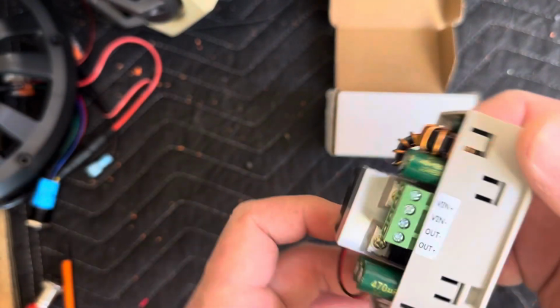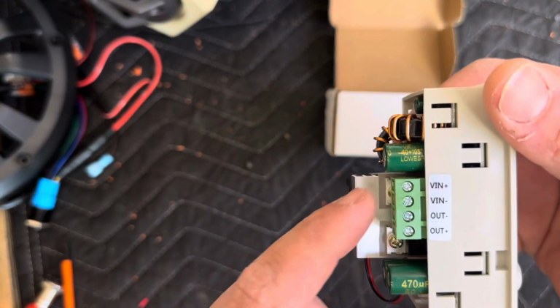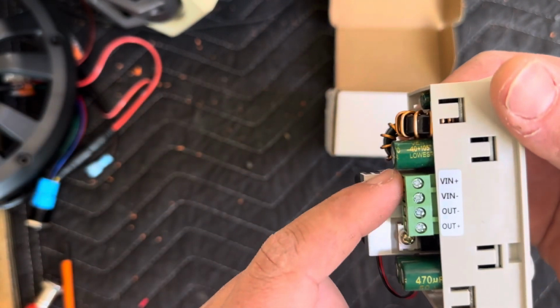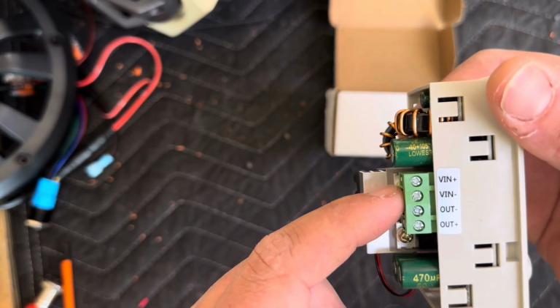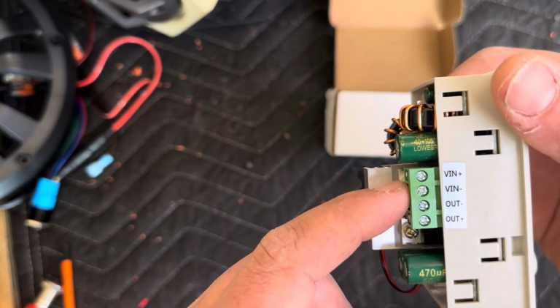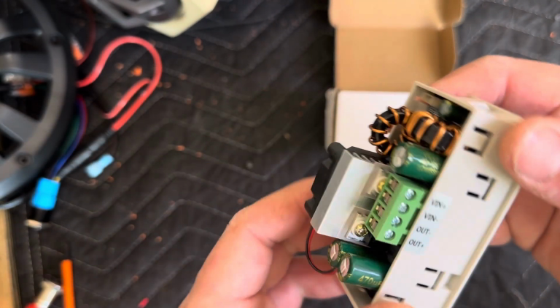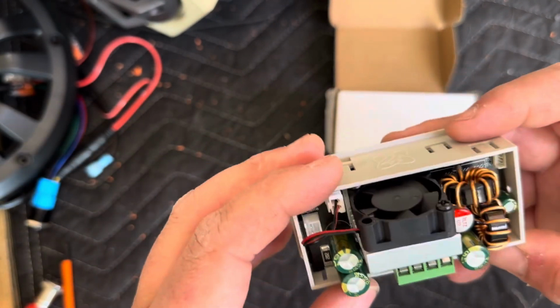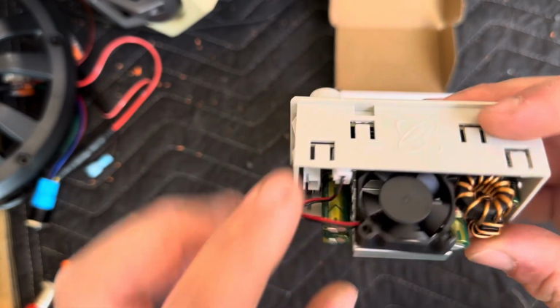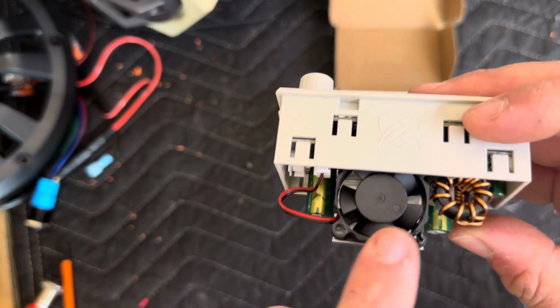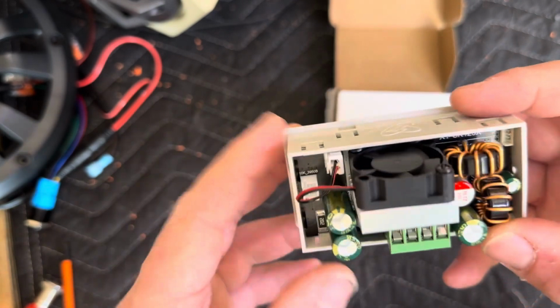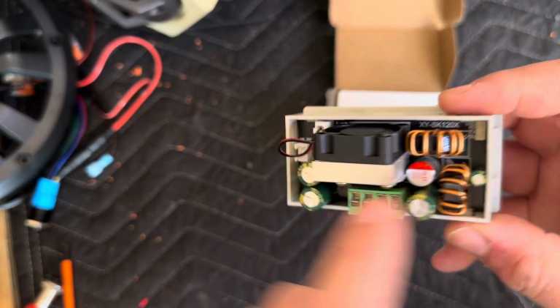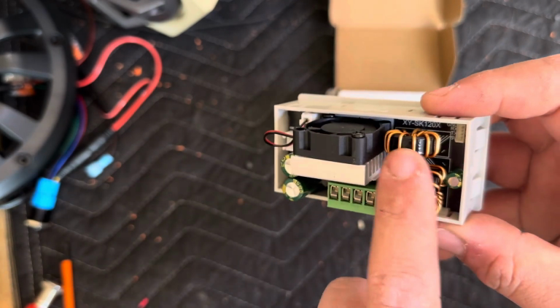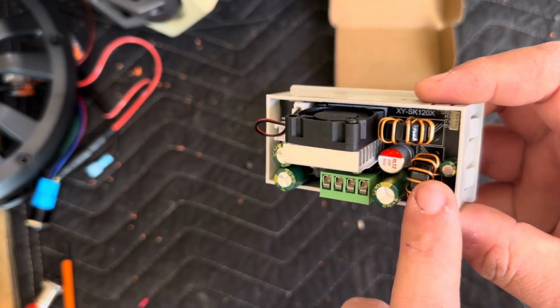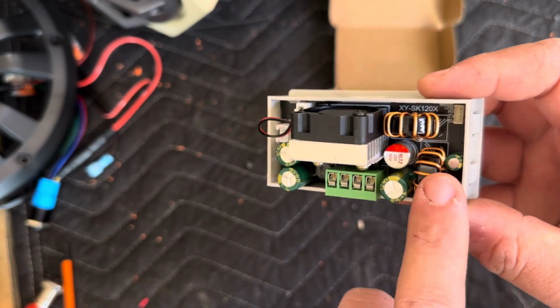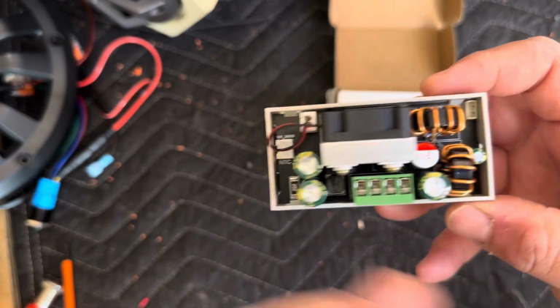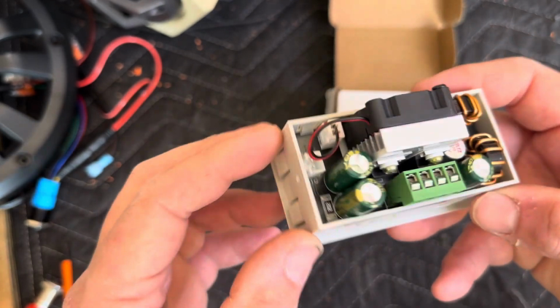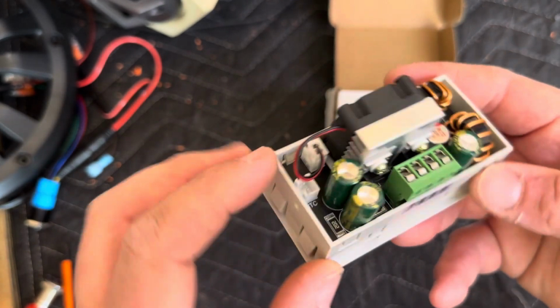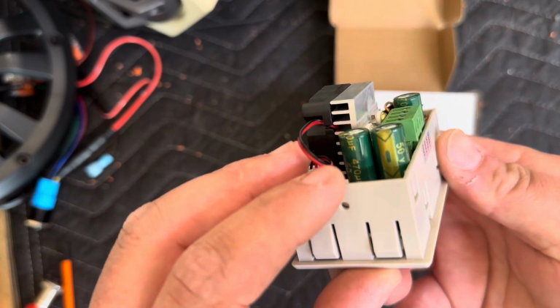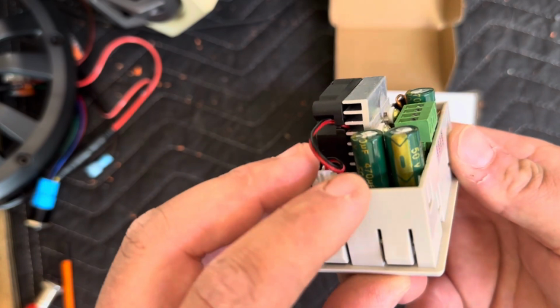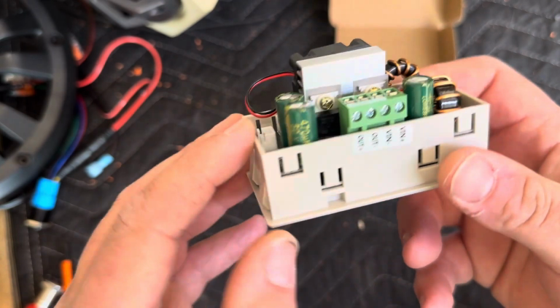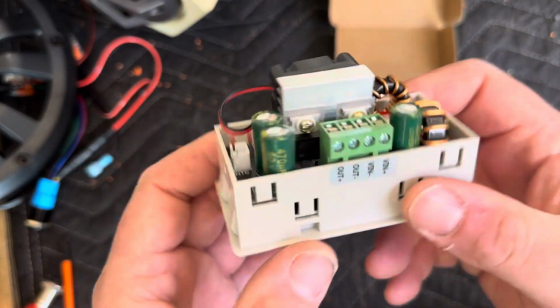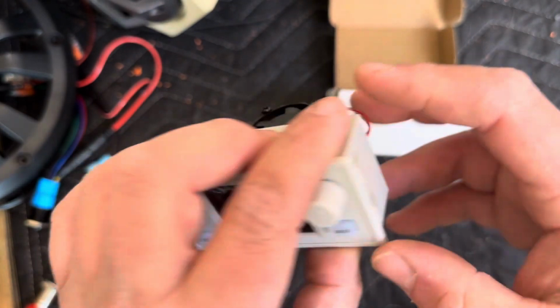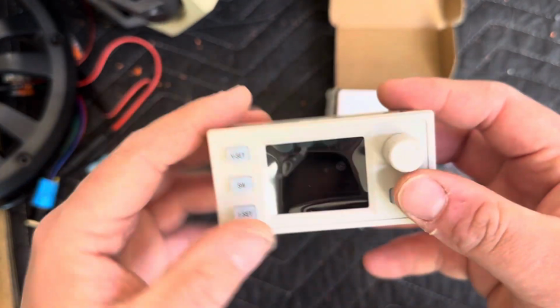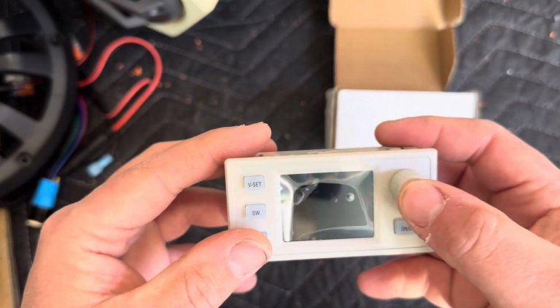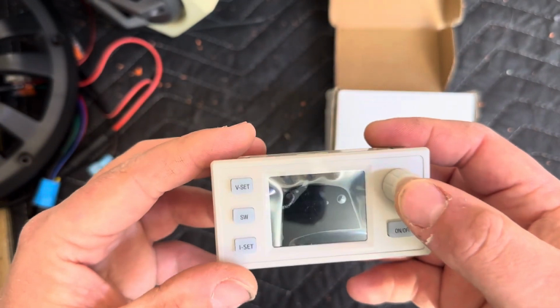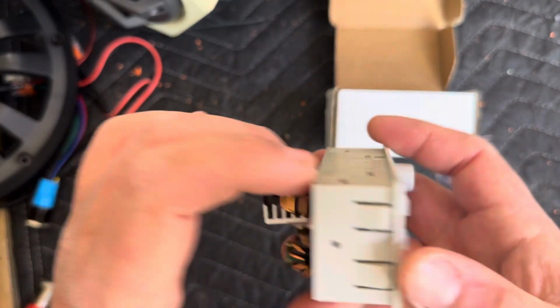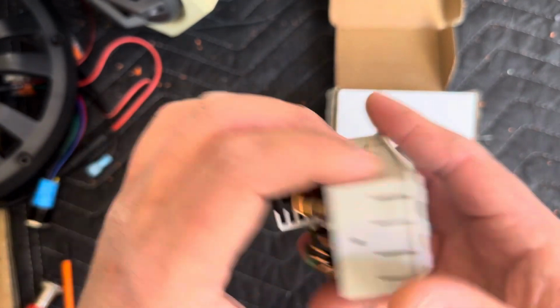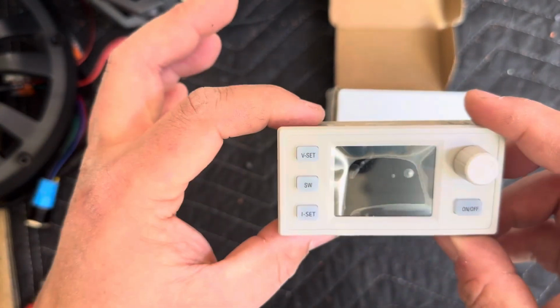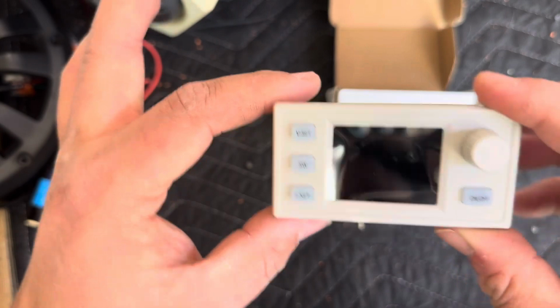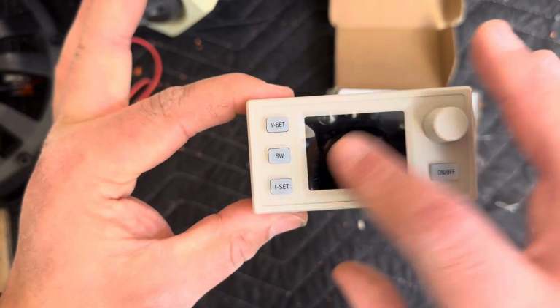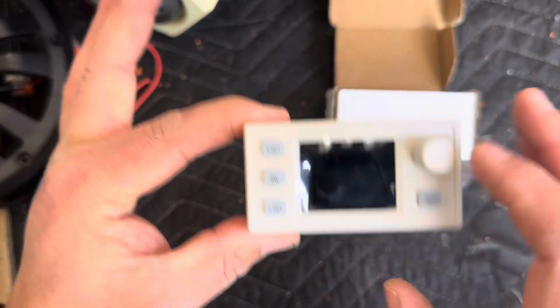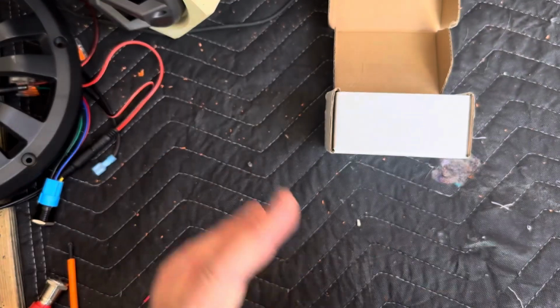It has your voltage in and voltage out, a nice fan to keep it cool, big inductor coils that won't break, and nice caps. It's a very well built device that y'all are really going to like, with a nice LCD screen.